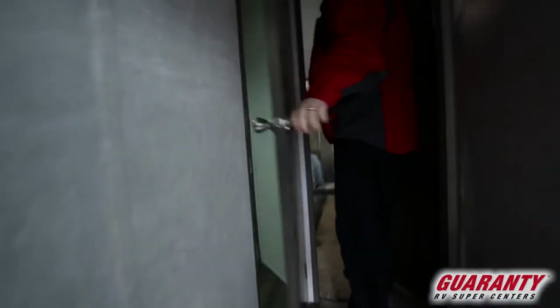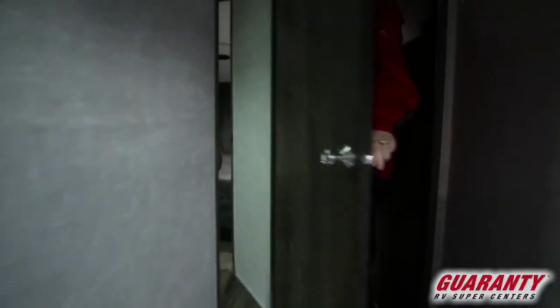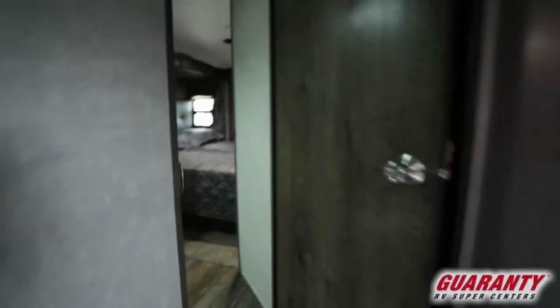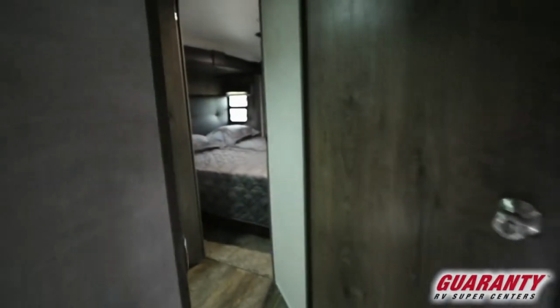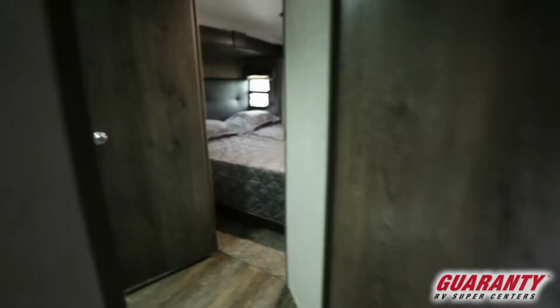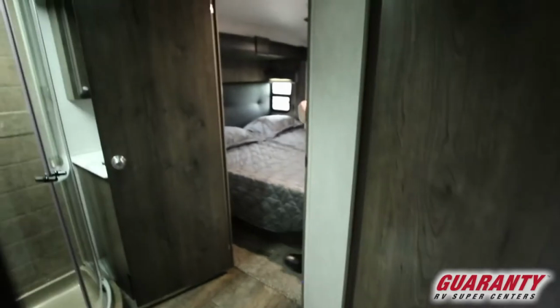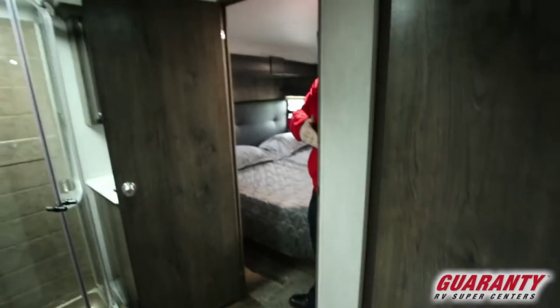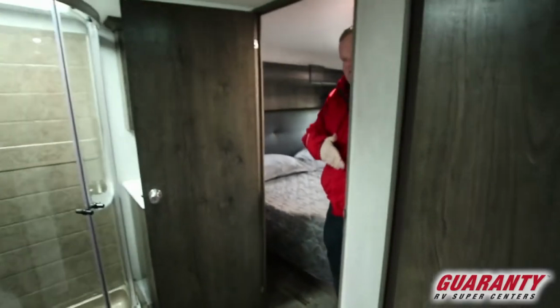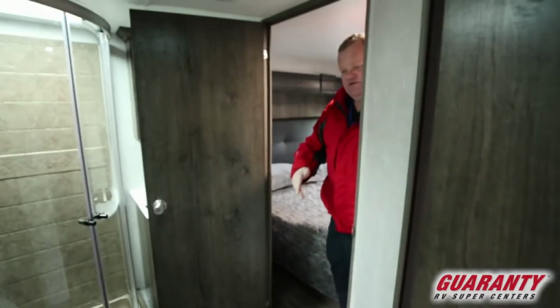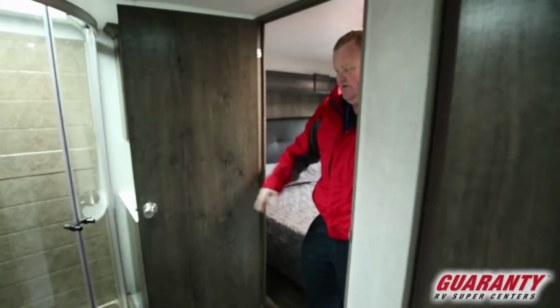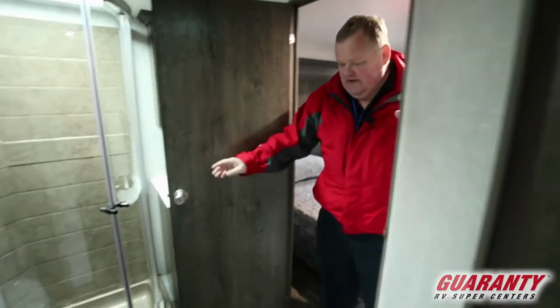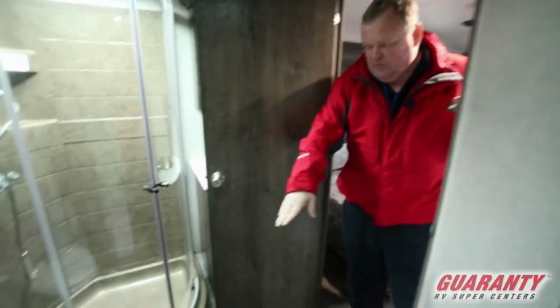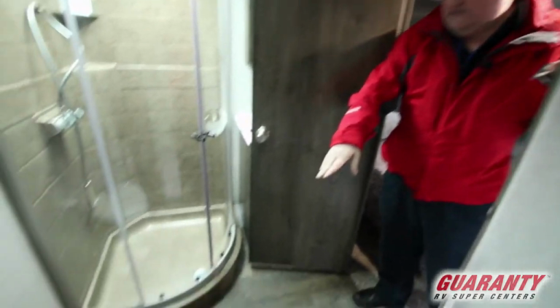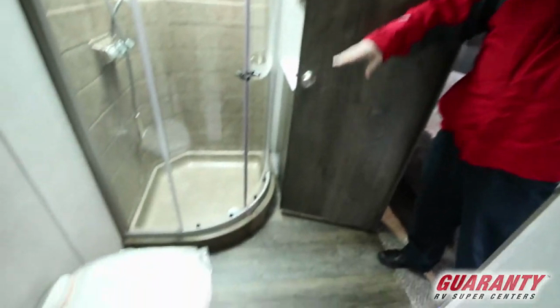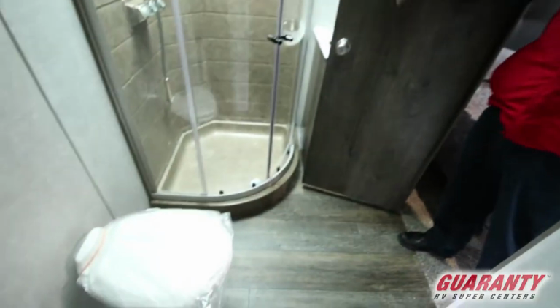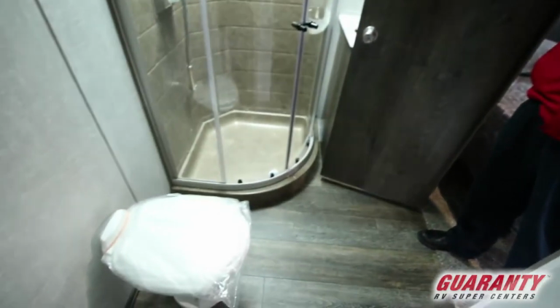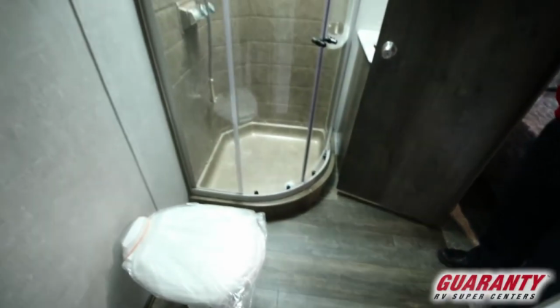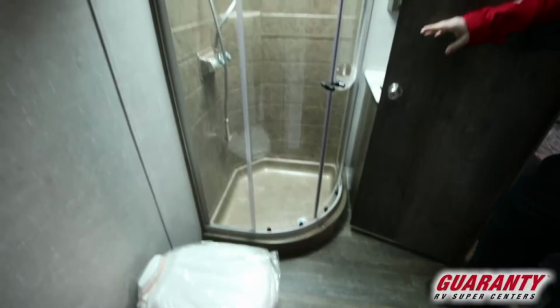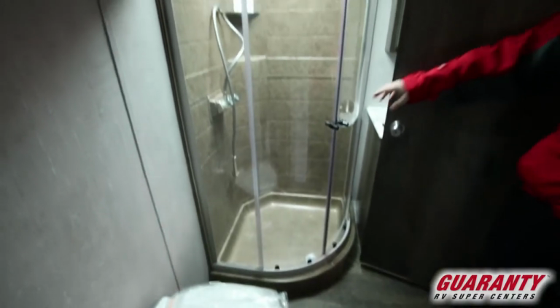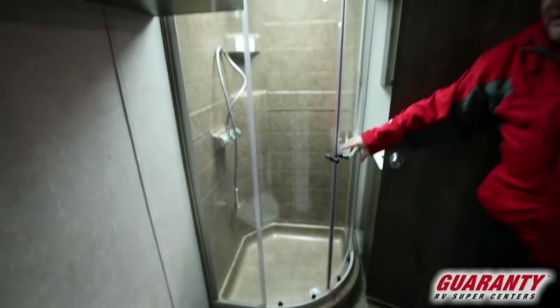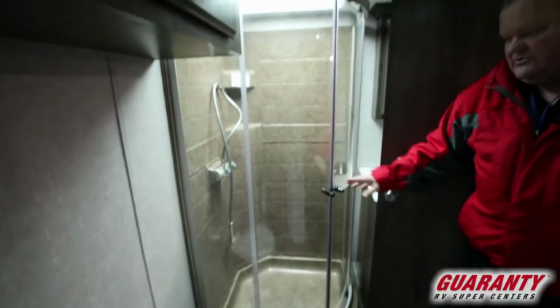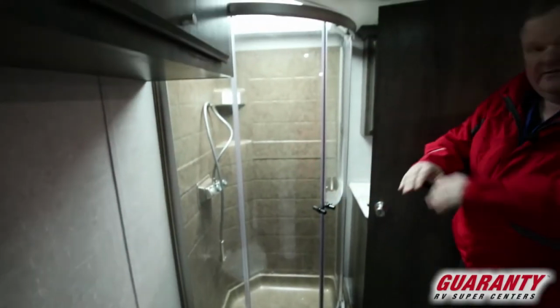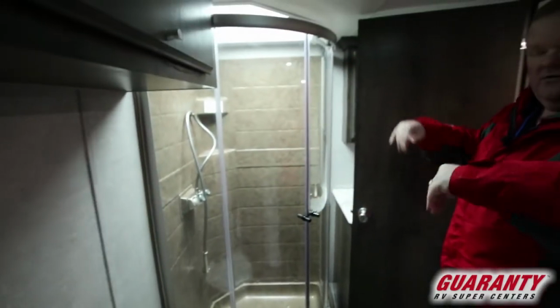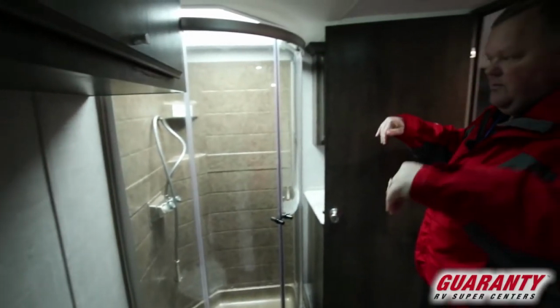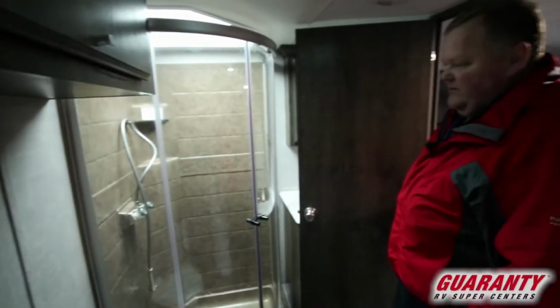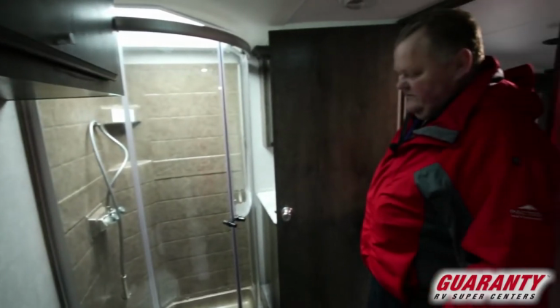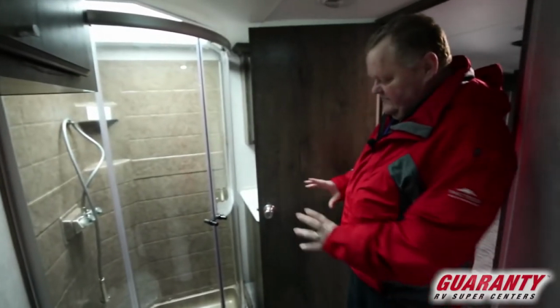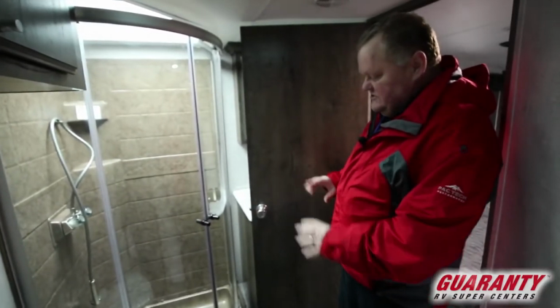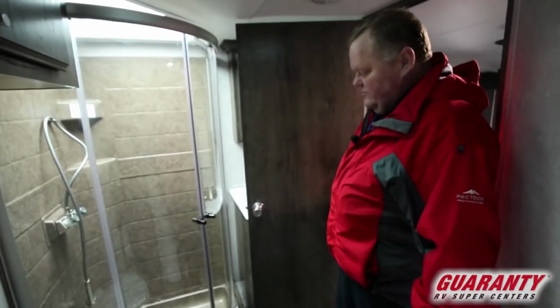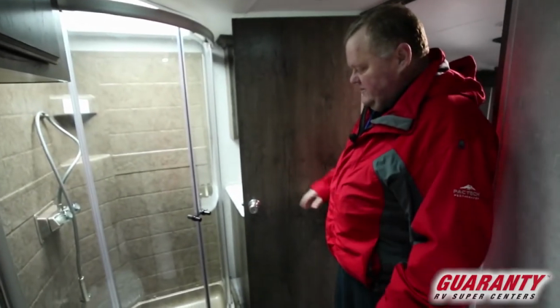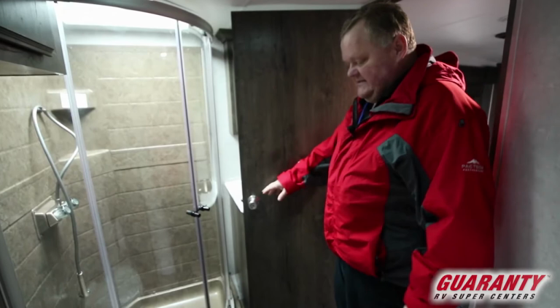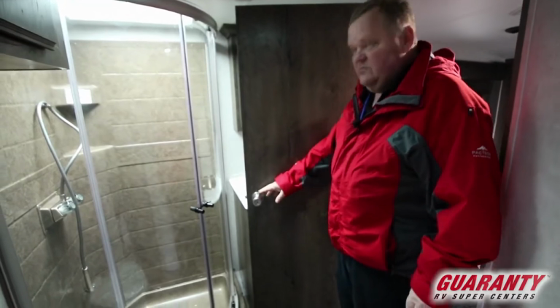Up in the master bath we have a porcelain toilet and a corner shower. I like these shower doors — they open around to give you the most amount of room you can get inside. And there's some additional storage in here as well.